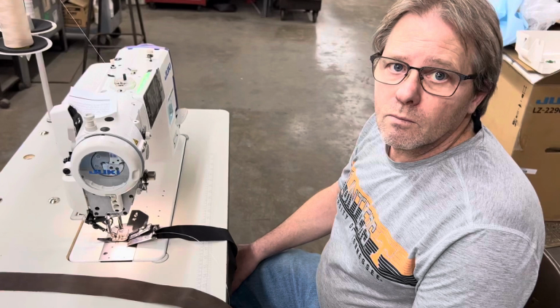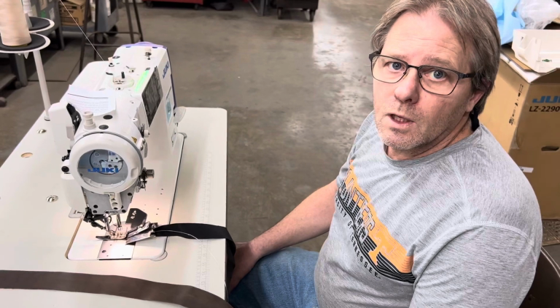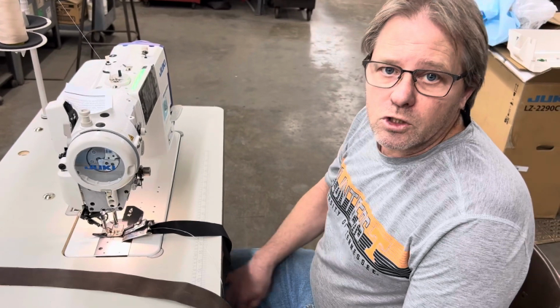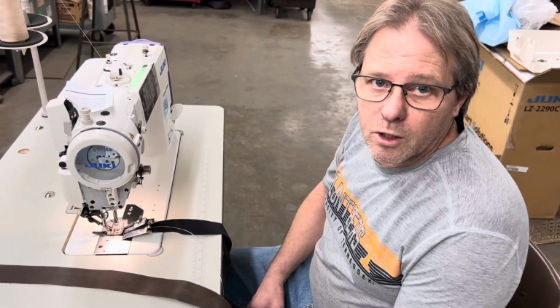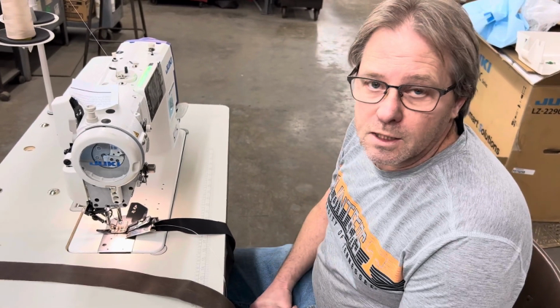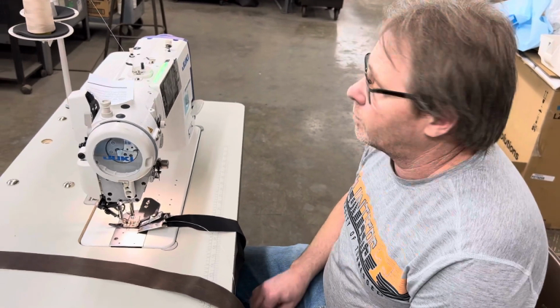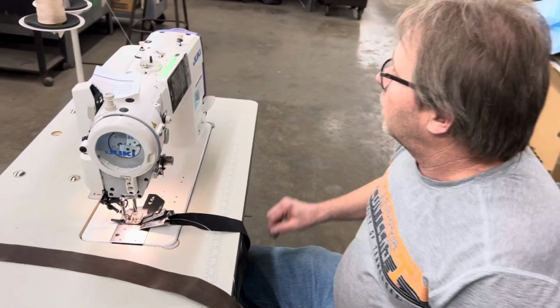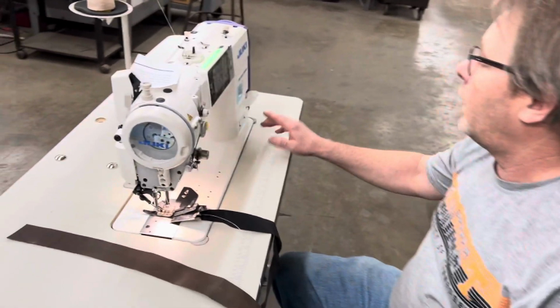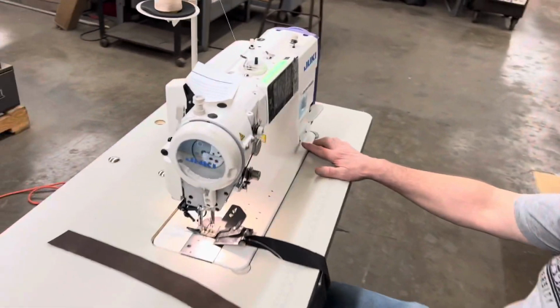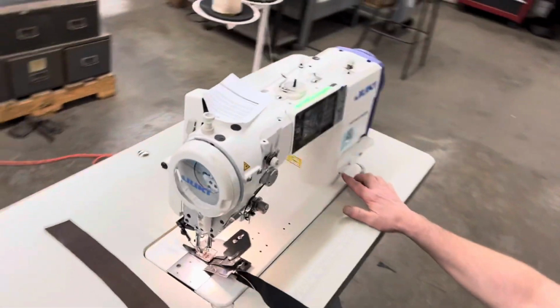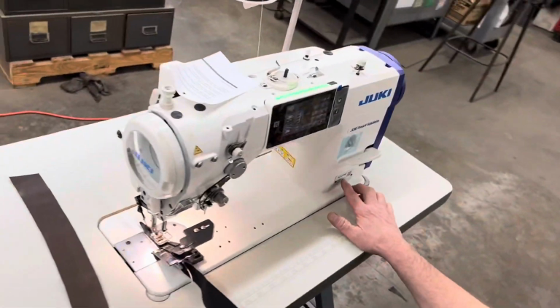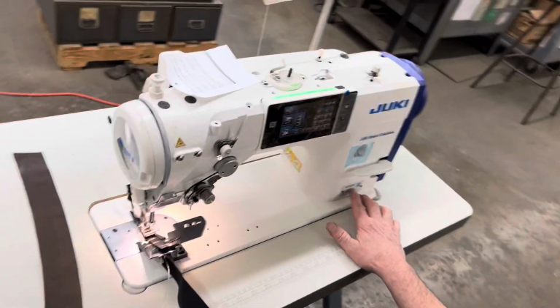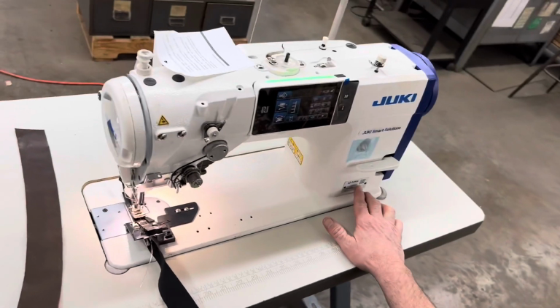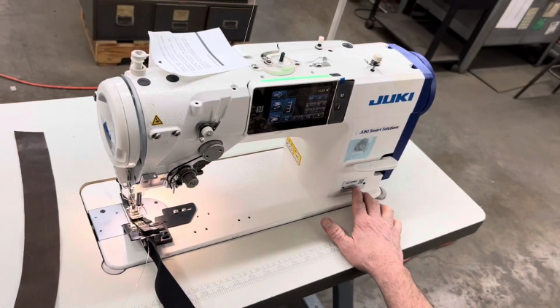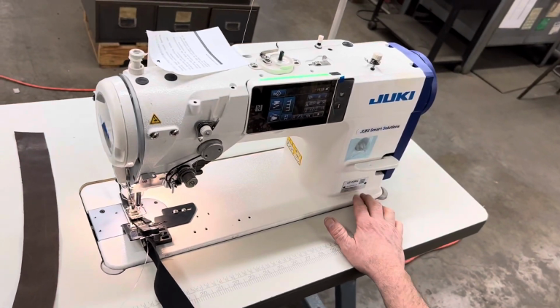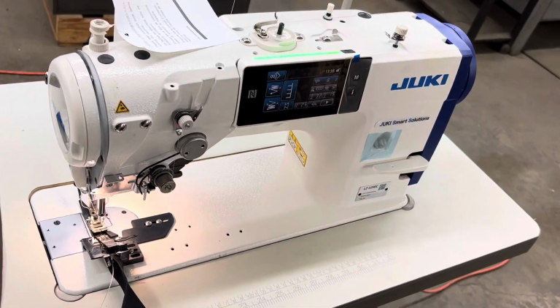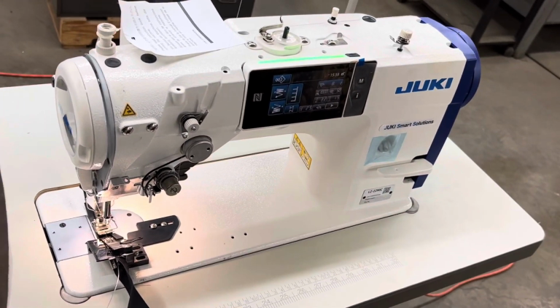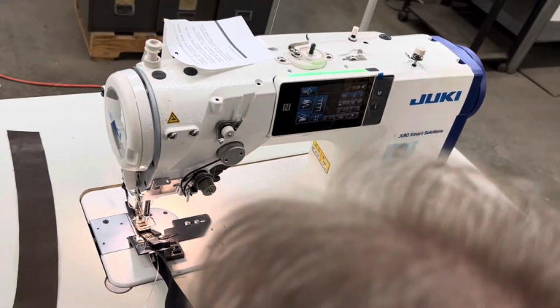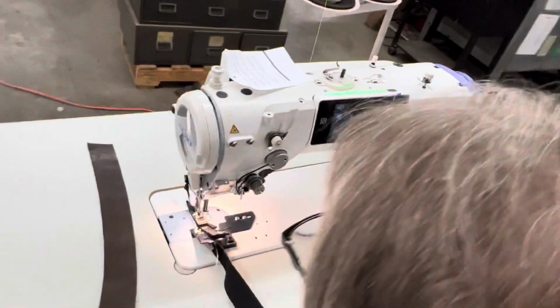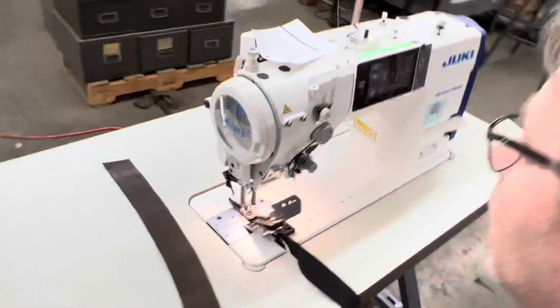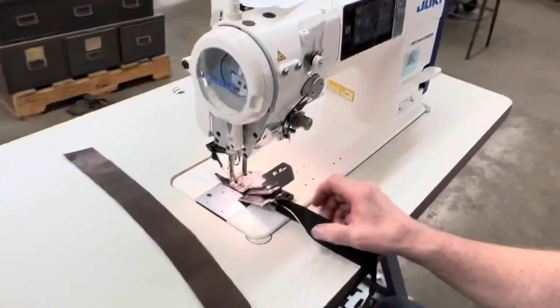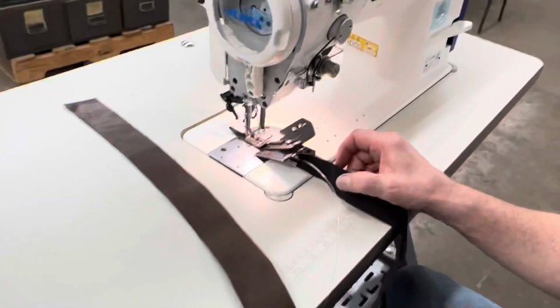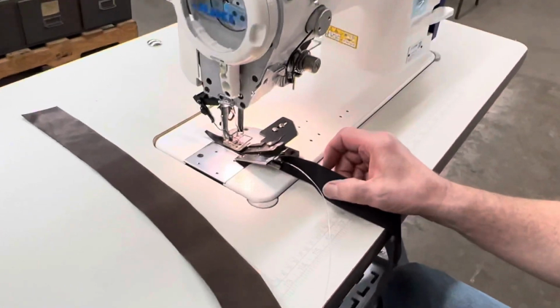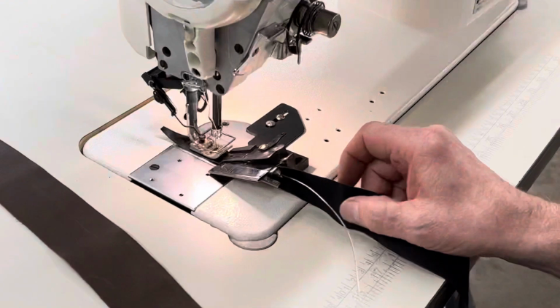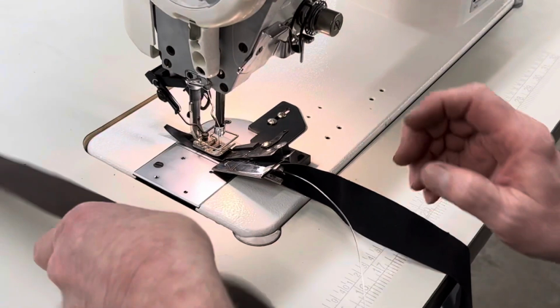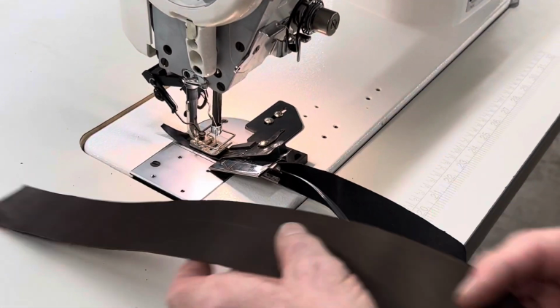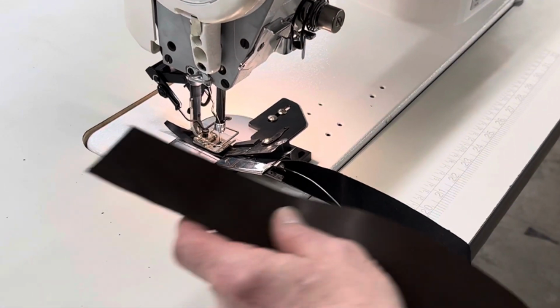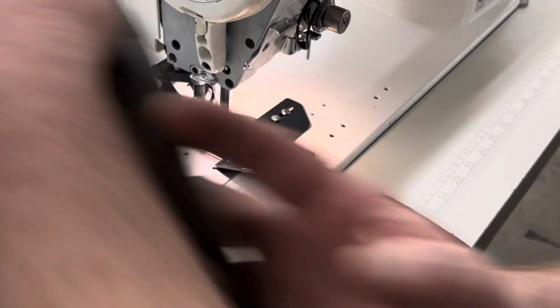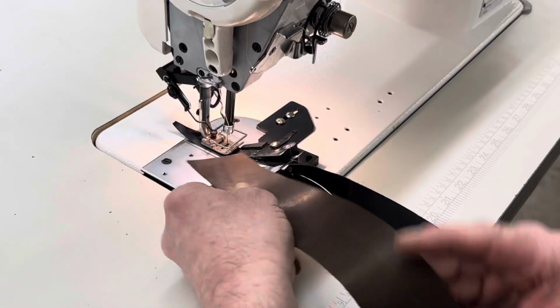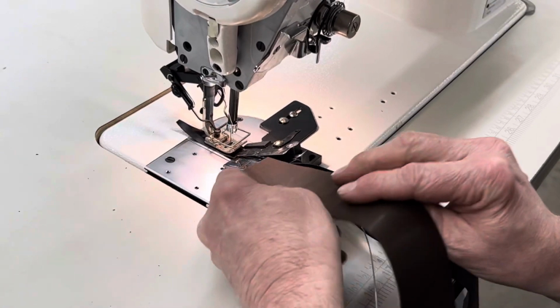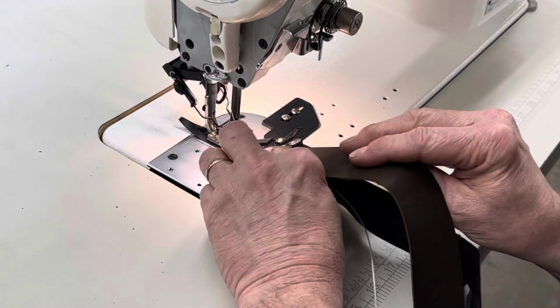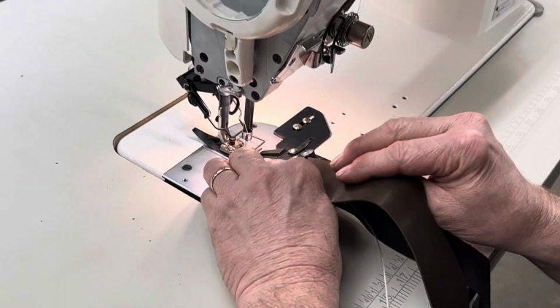This is Curtis here with Tennessee Attachment. We have this Juki LZ 2290 C. It's taking the place of the old Singer e-stitch machine, and we got a reading e-stitch guide on here.